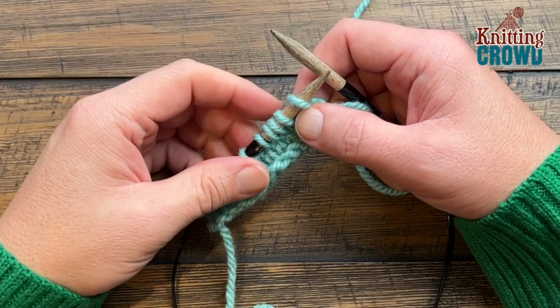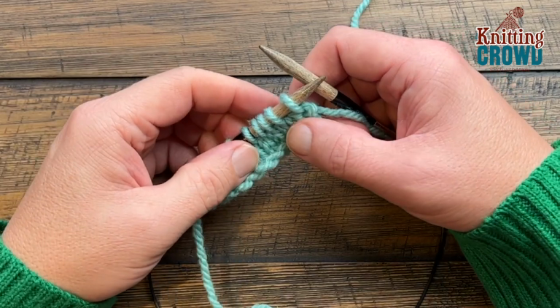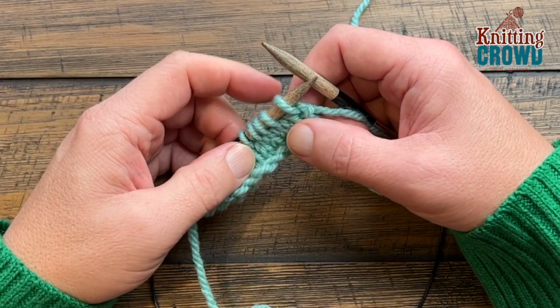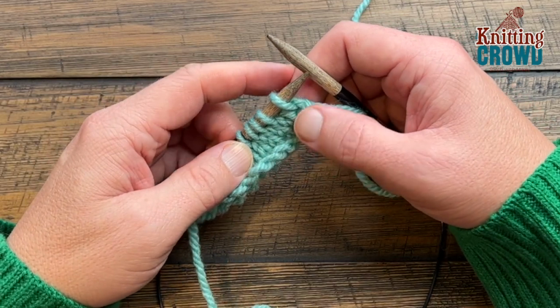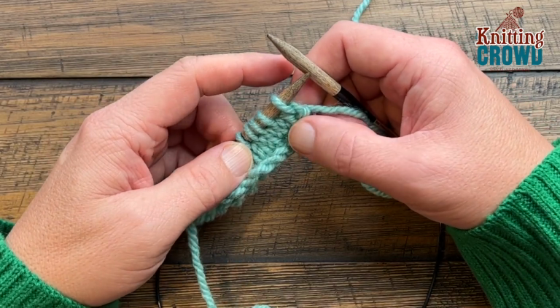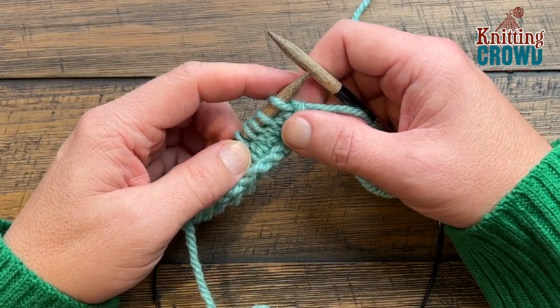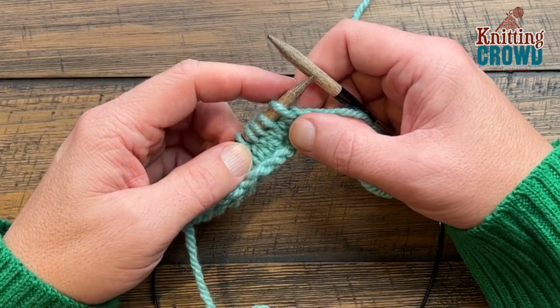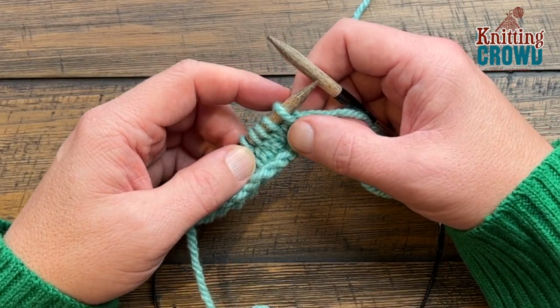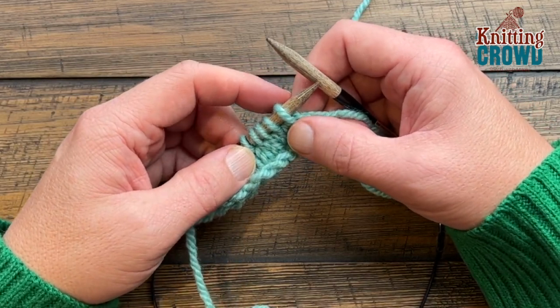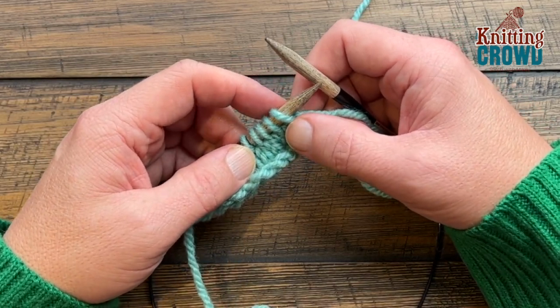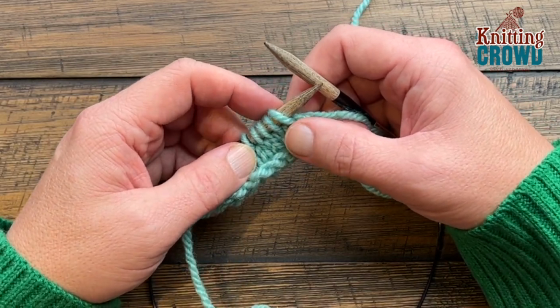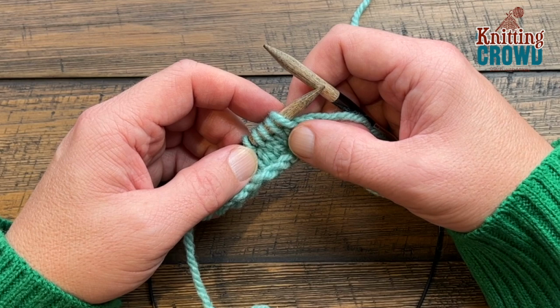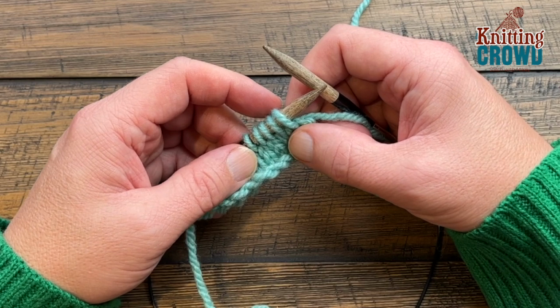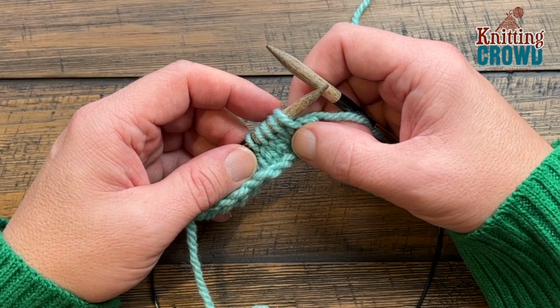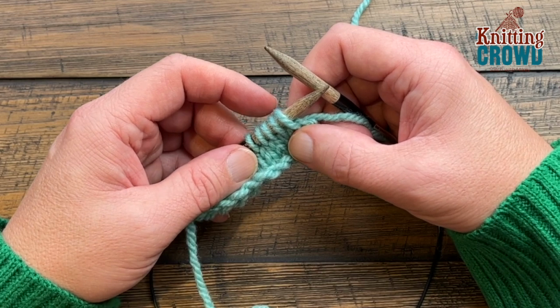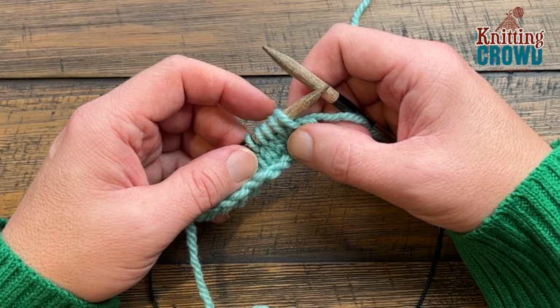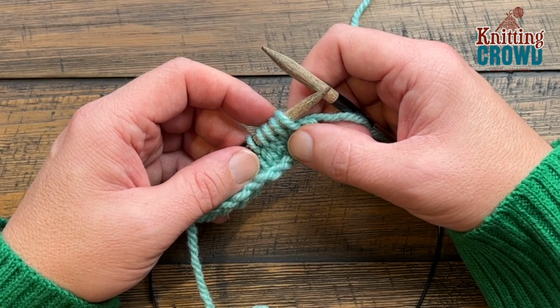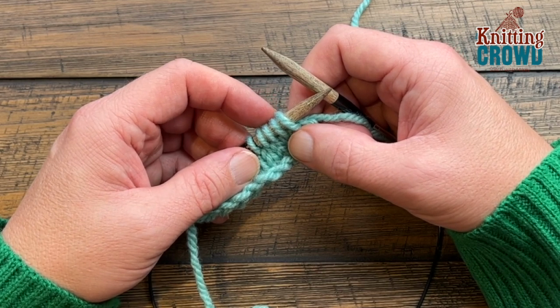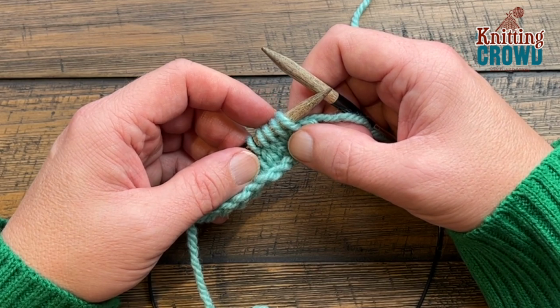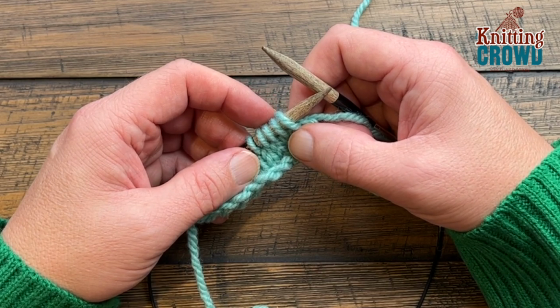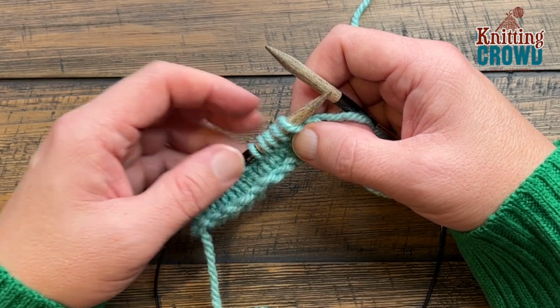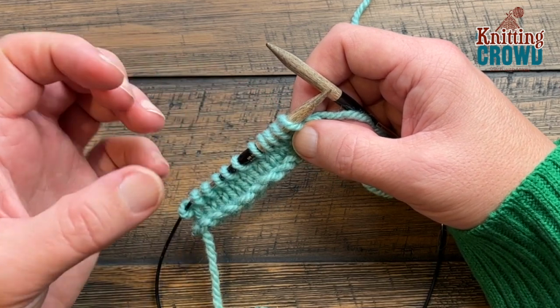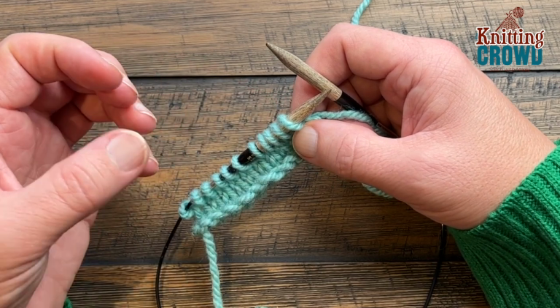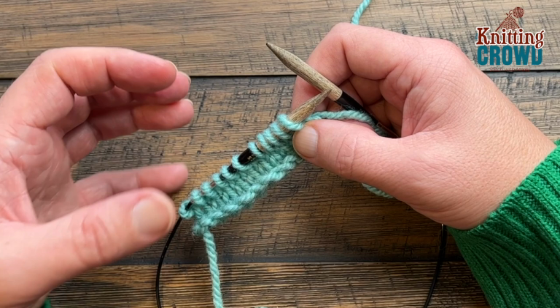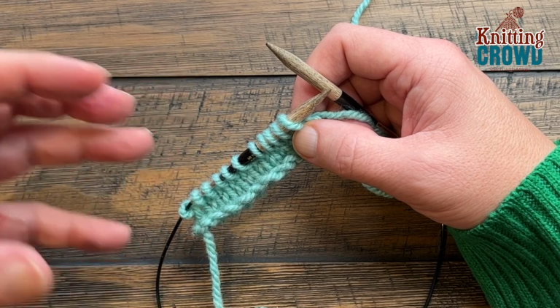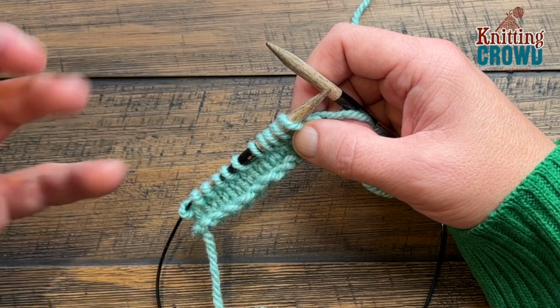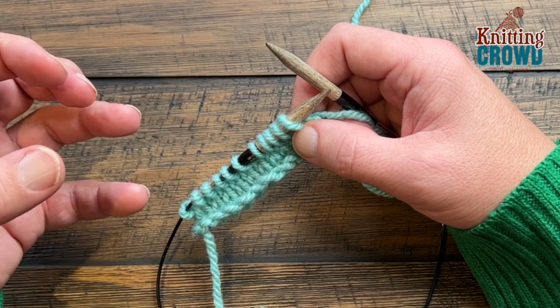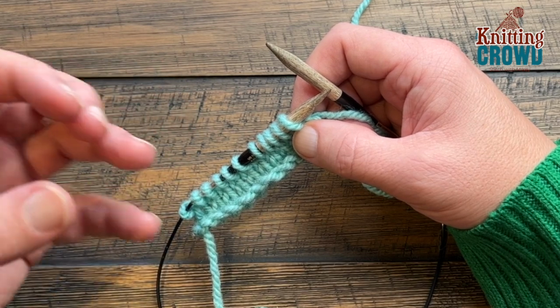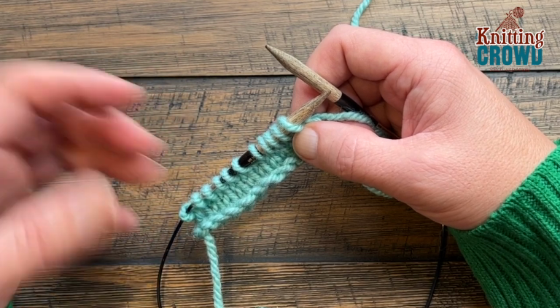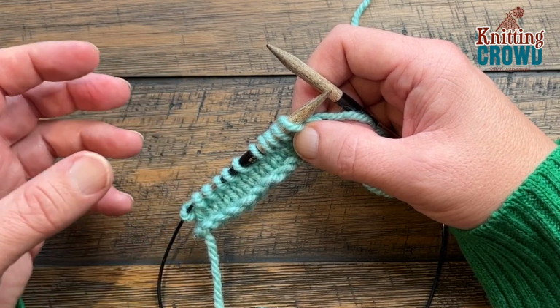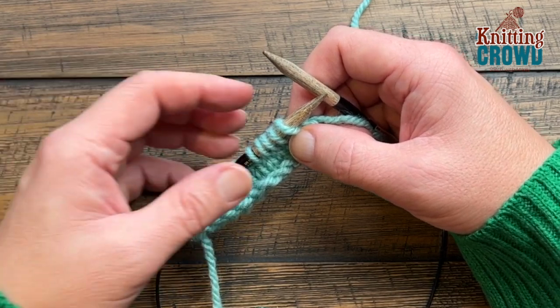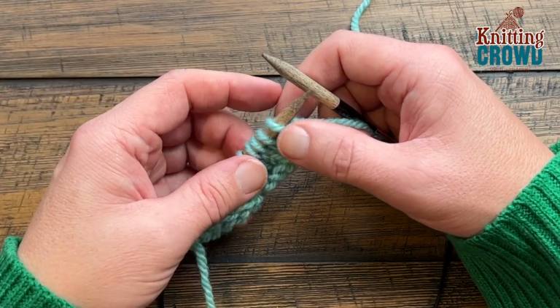Welcome back to The Knitting Crowd. I'm your host Mikey. Today I'm going to show you how to do a popcorn stitch. In today's example we're going to use three stitches to make it pop, so it will not be as big as a five-stitch popcorn. You can decide what you would like to do.